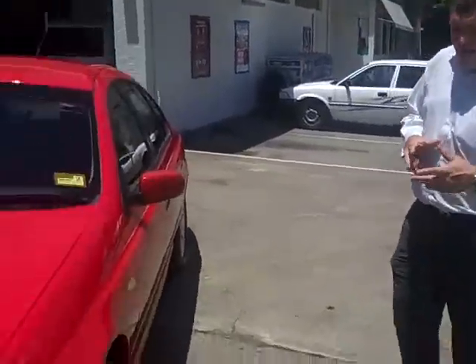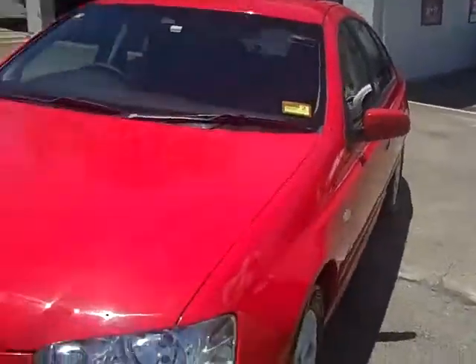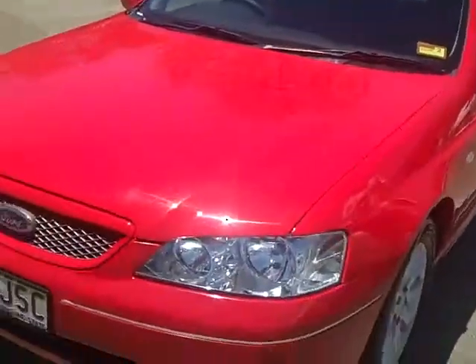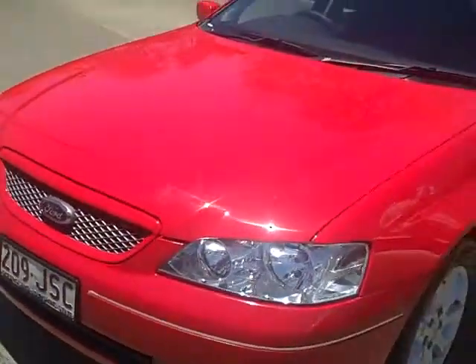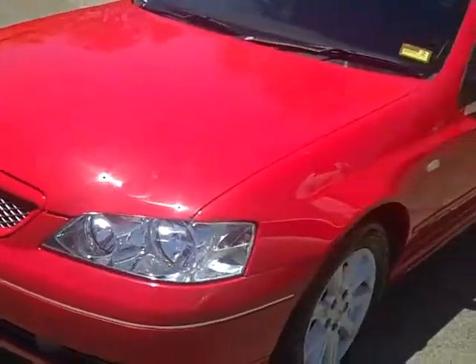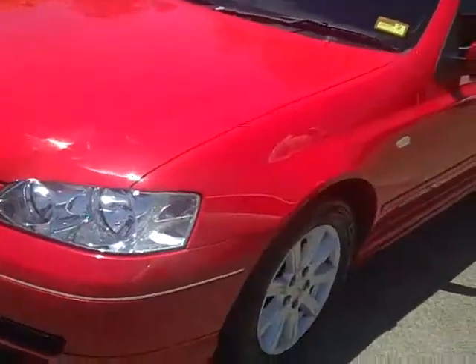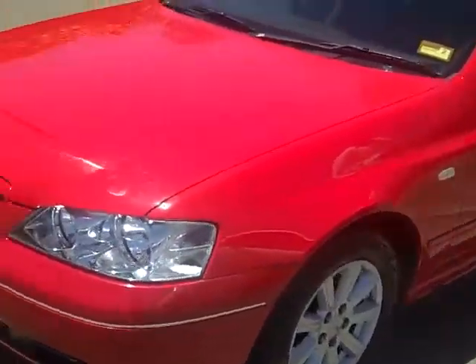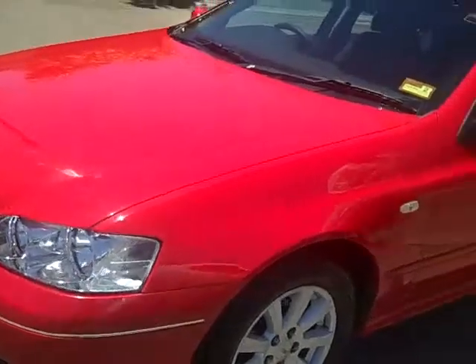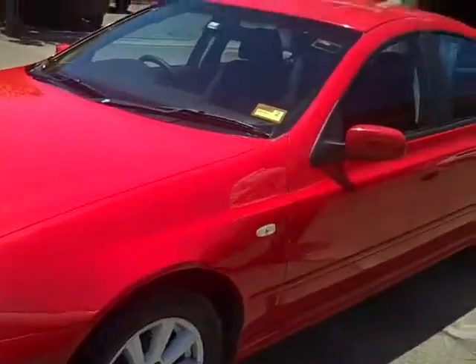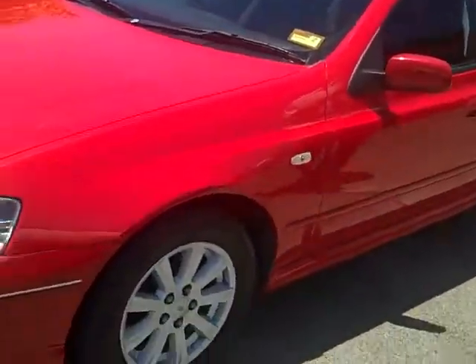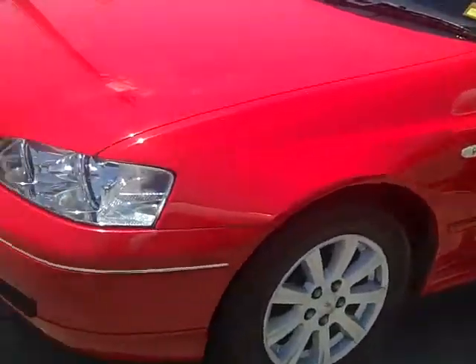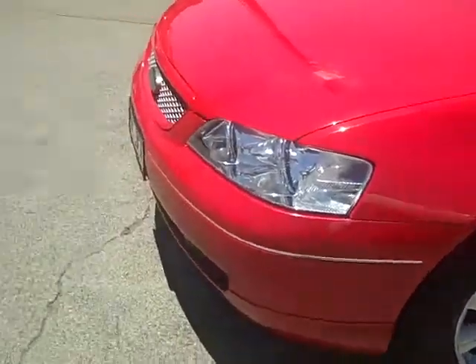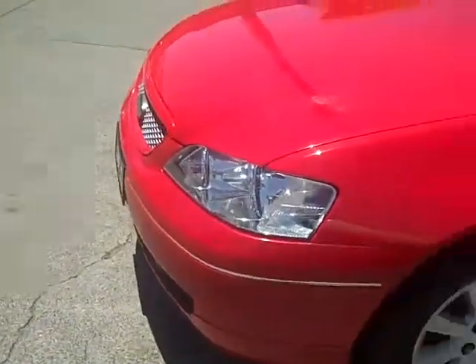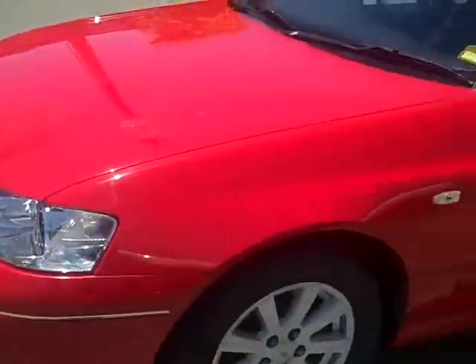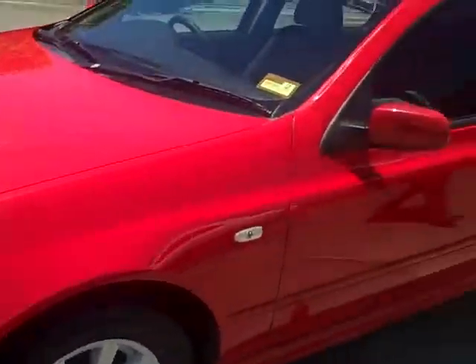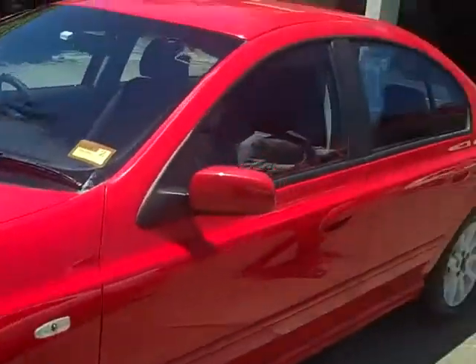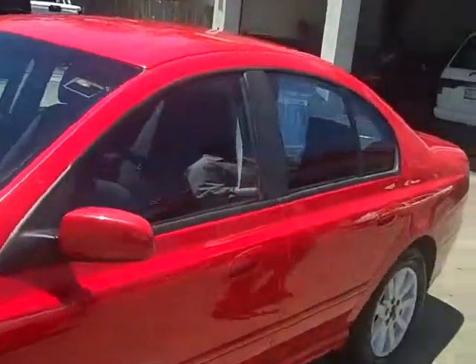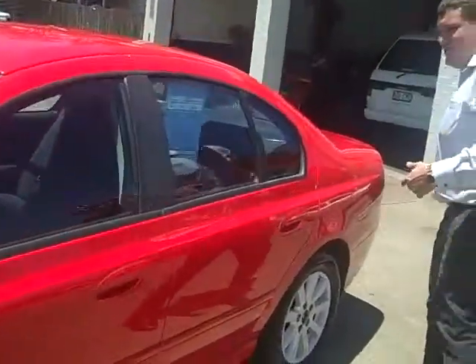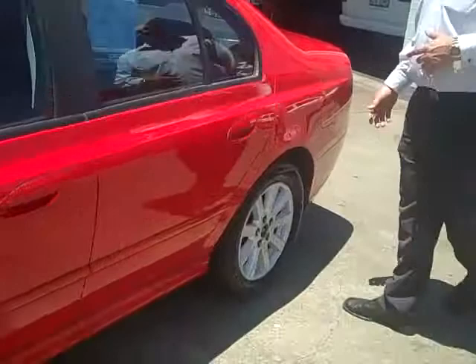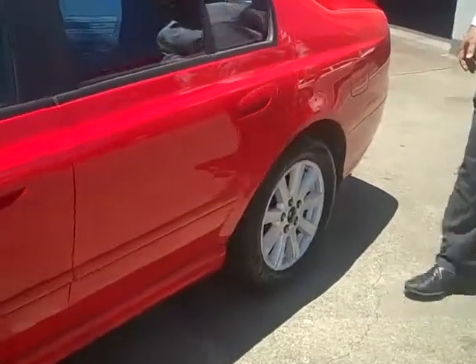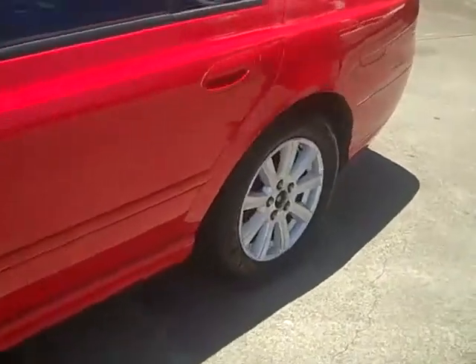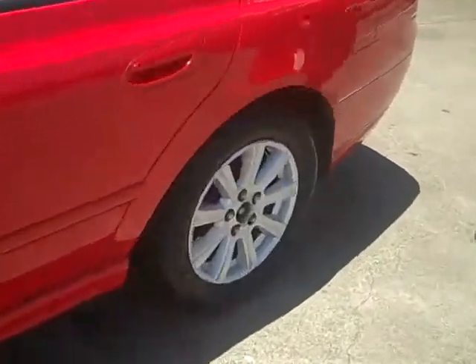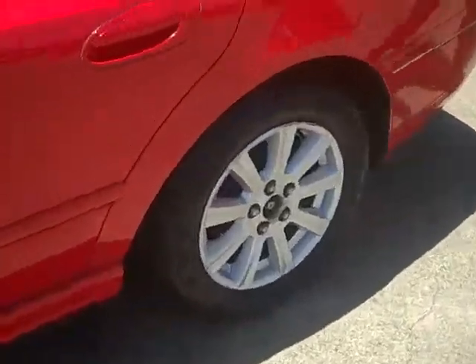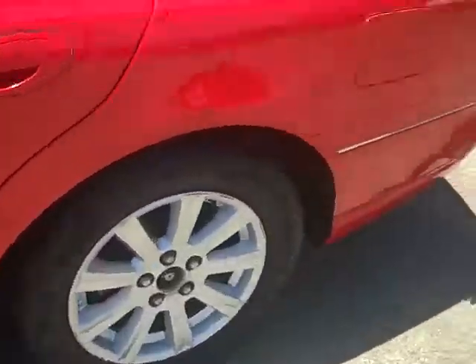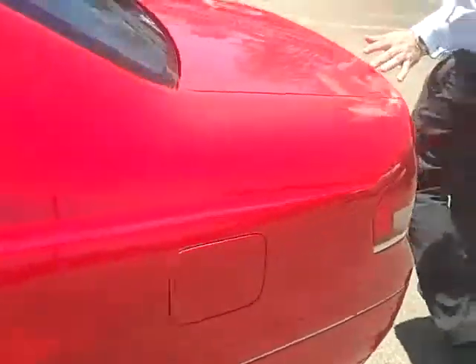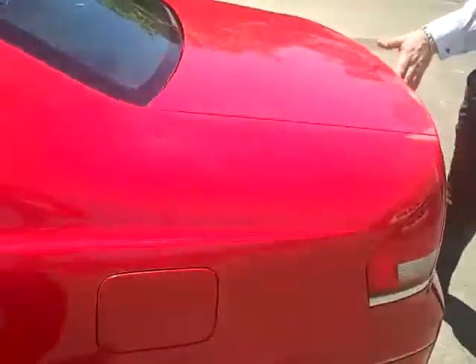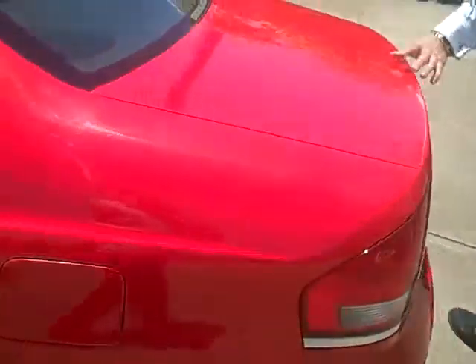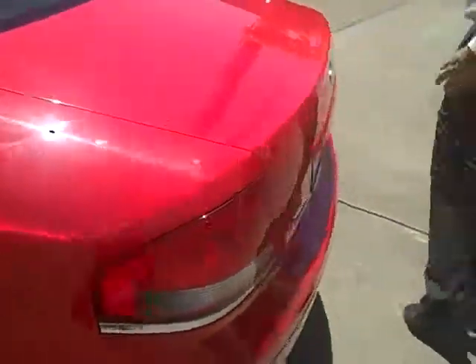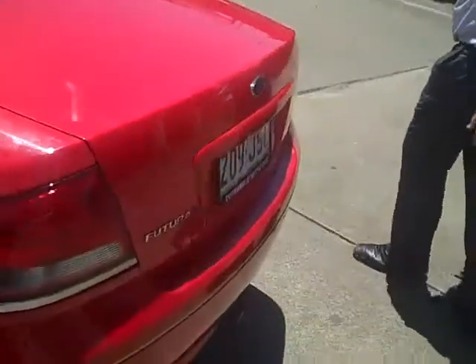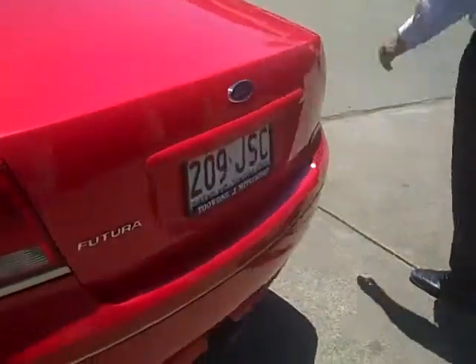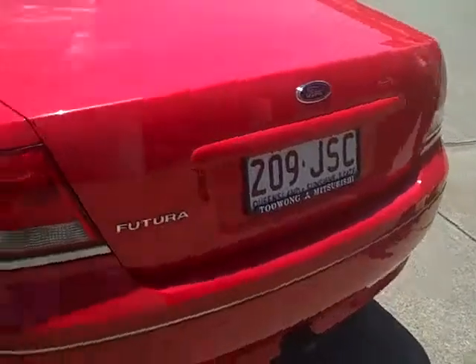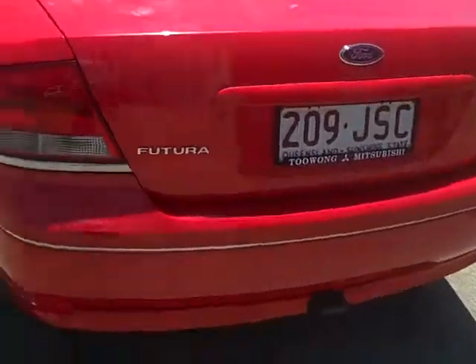As you can see, the vehicle is kept in really good condition by its previous owners. It's been very well maintained, with new tyres all around. Walking around the vehicle you can see that there are no dings or scratches really visible.